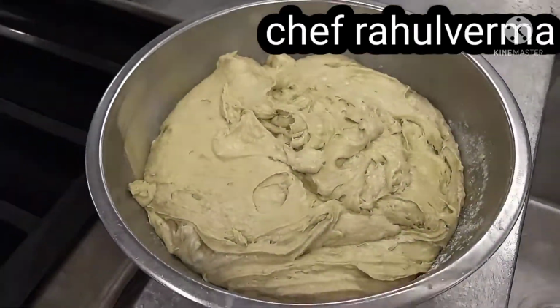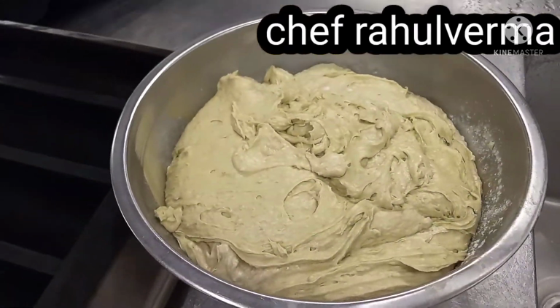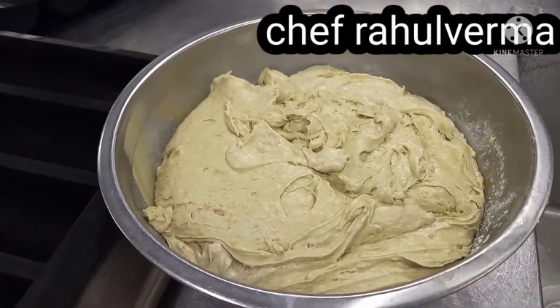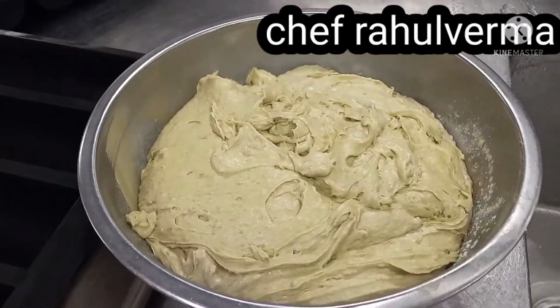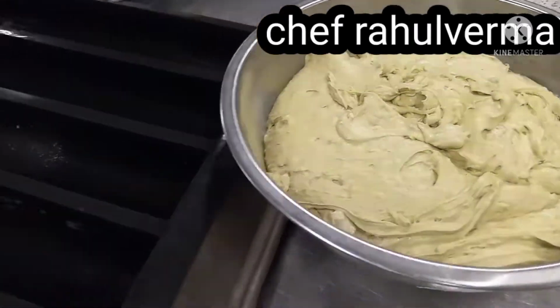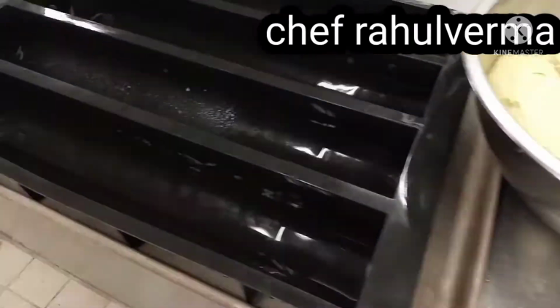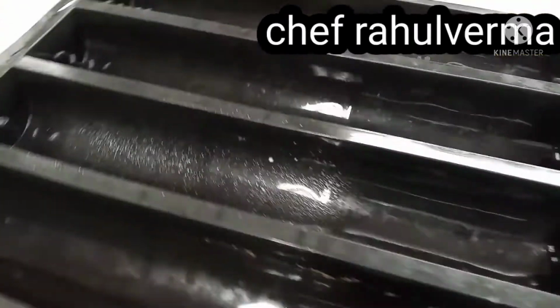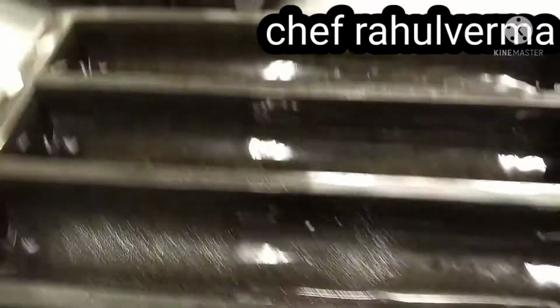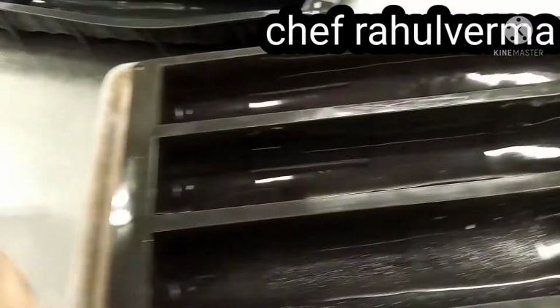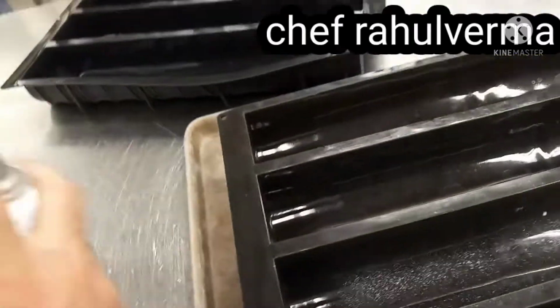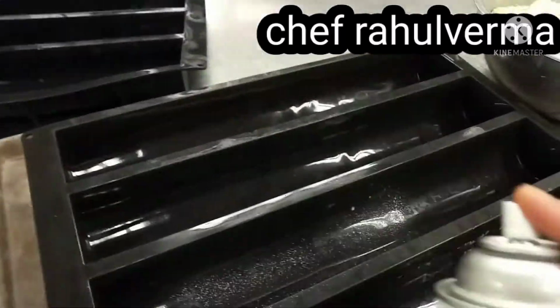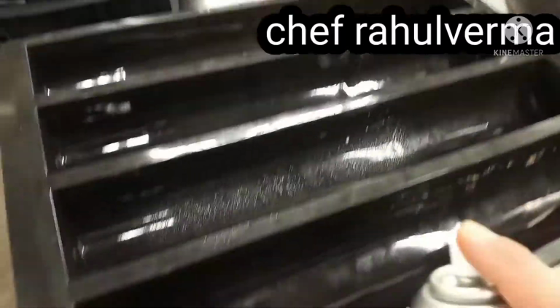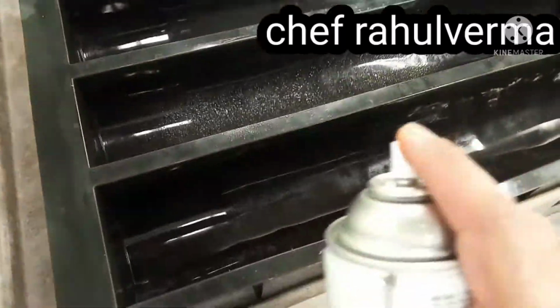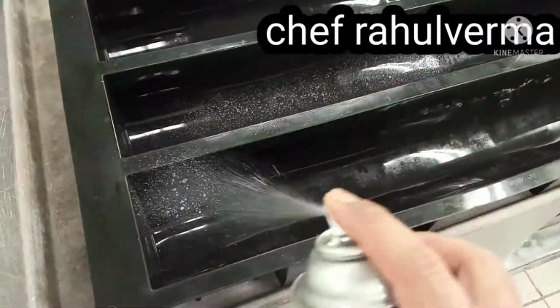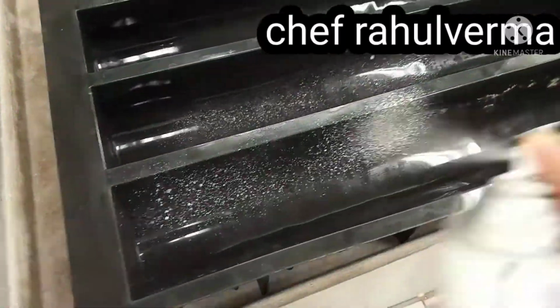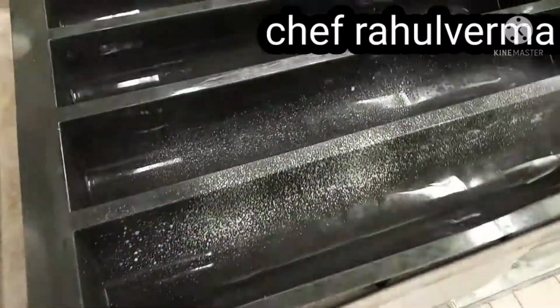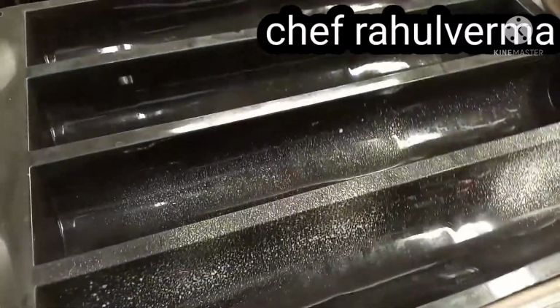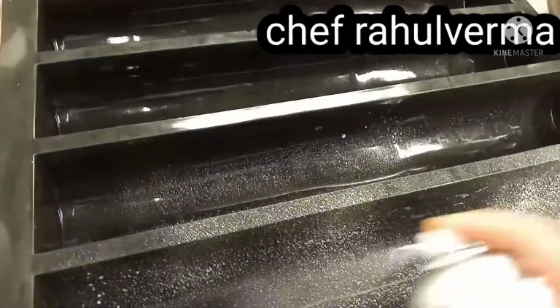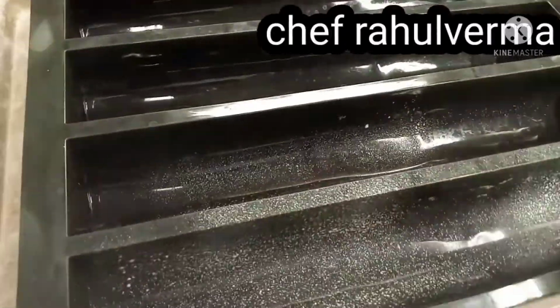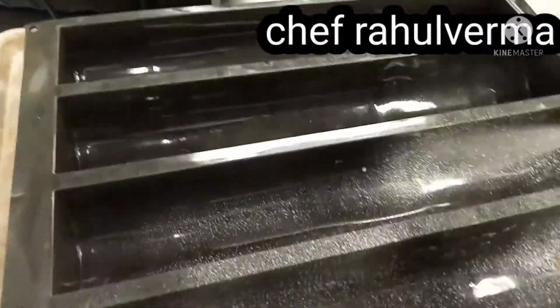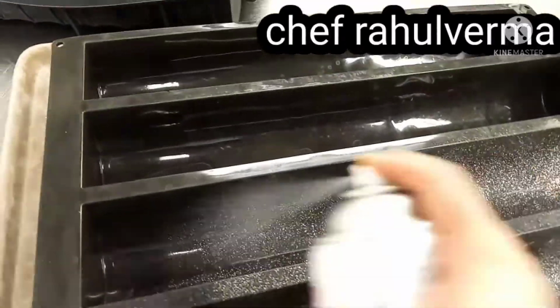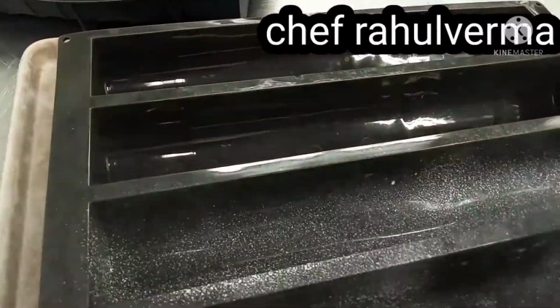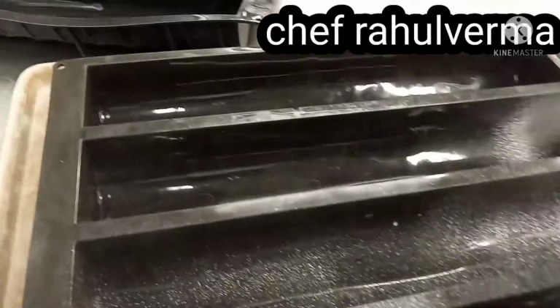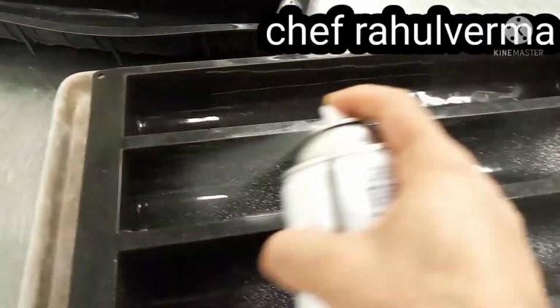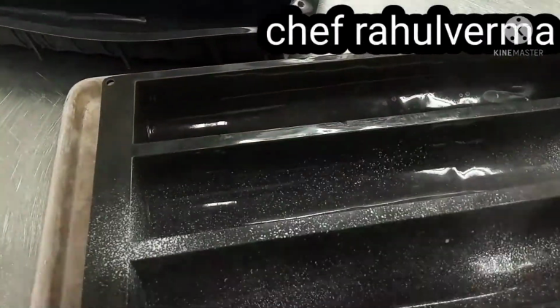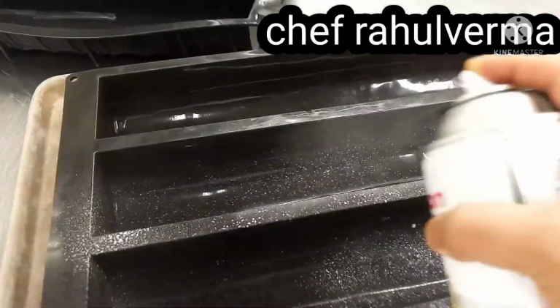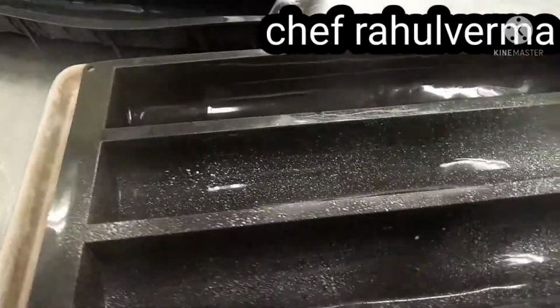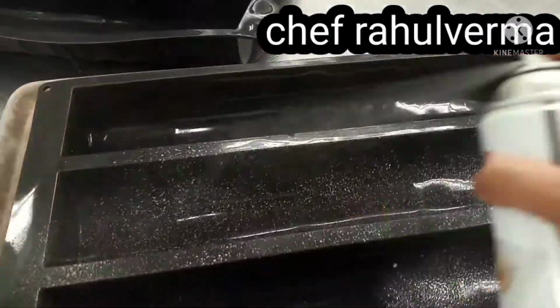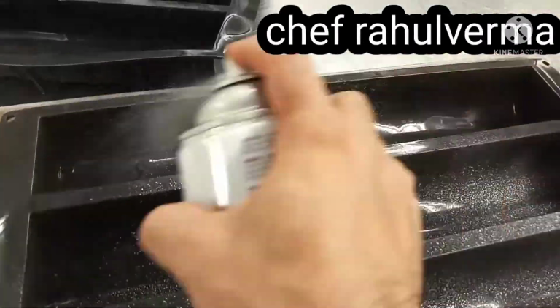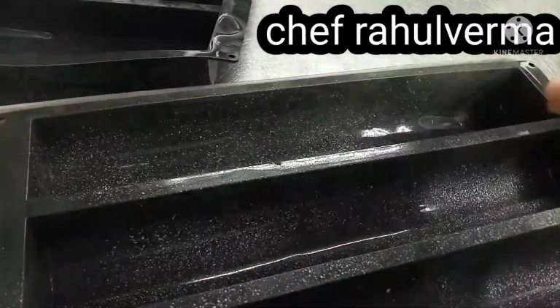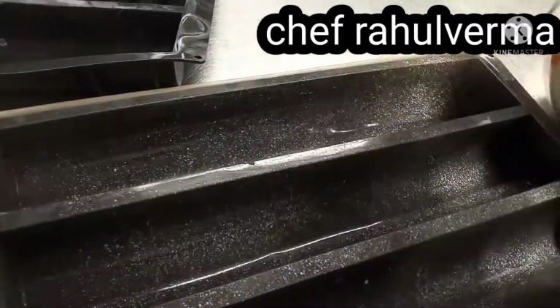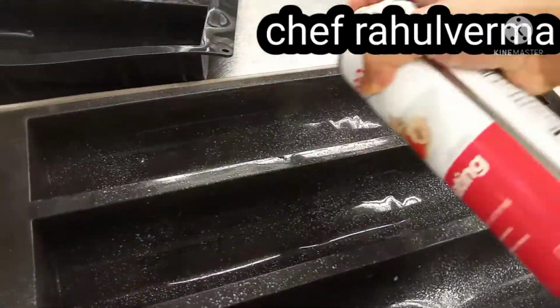Here I have a dome-shape silicone mold. I will grease it with oil spray — just liberally spray all over the mold.